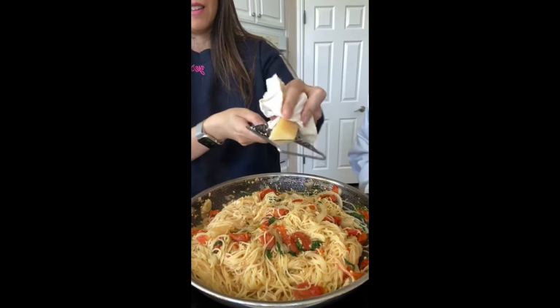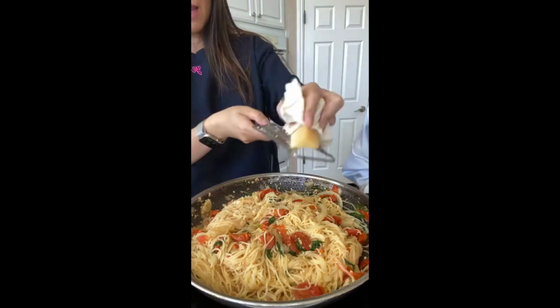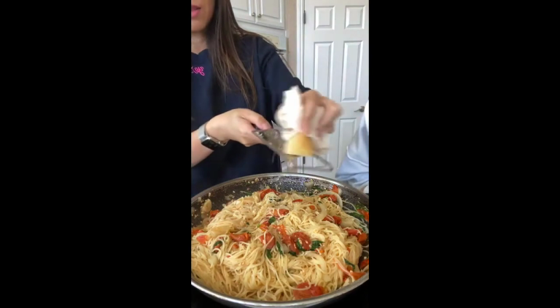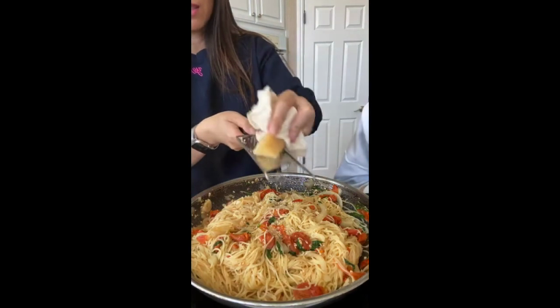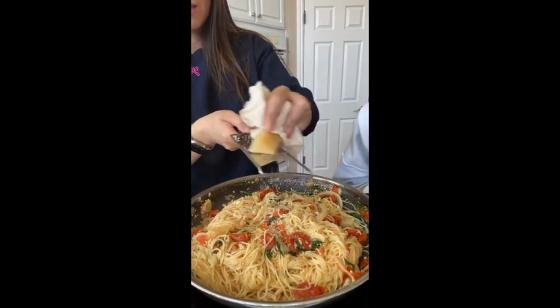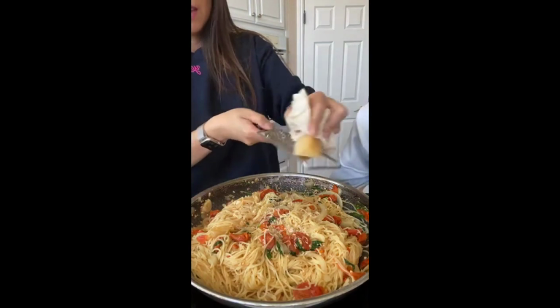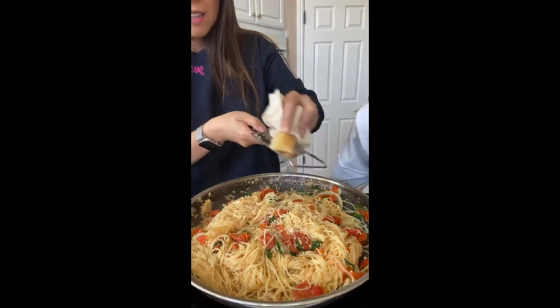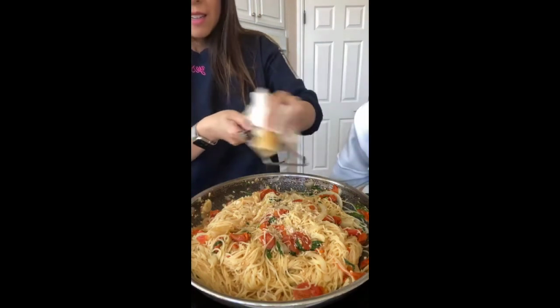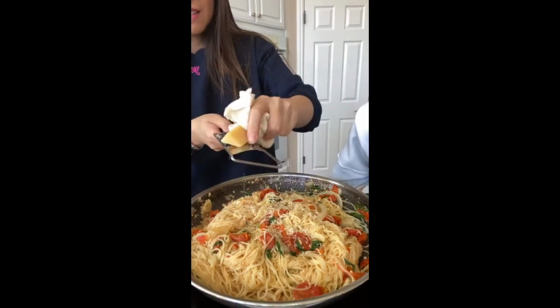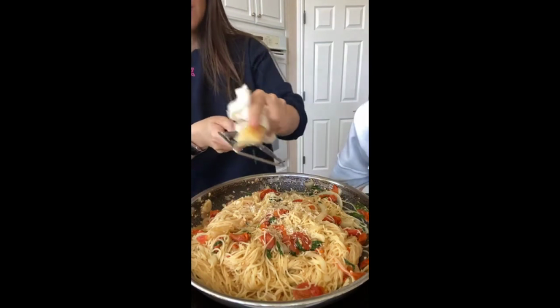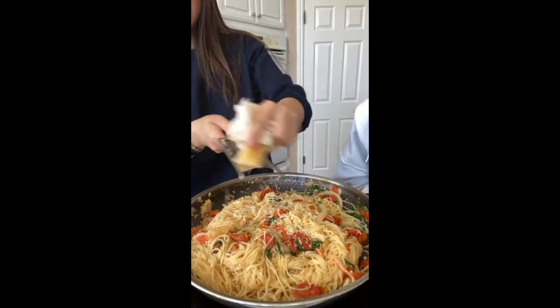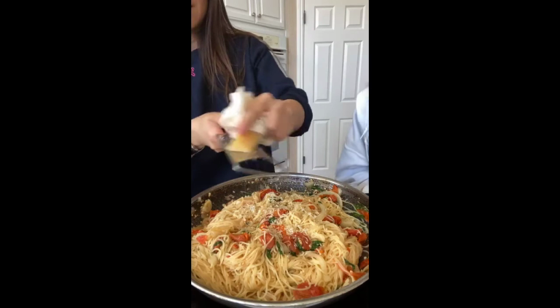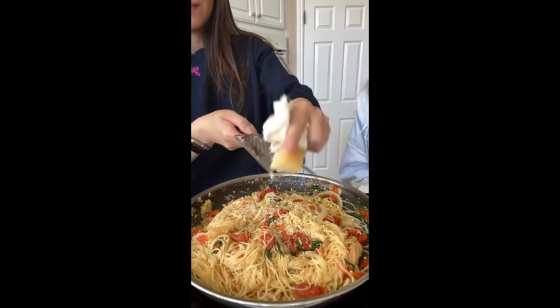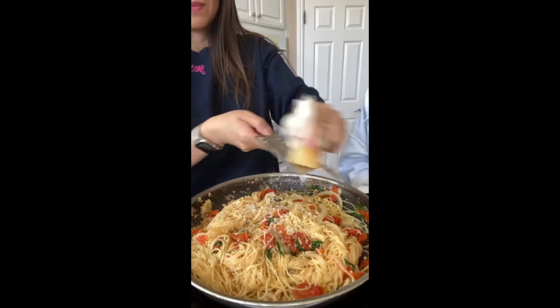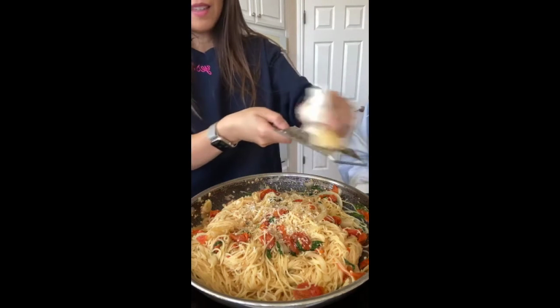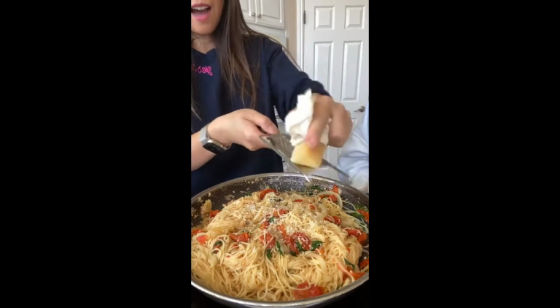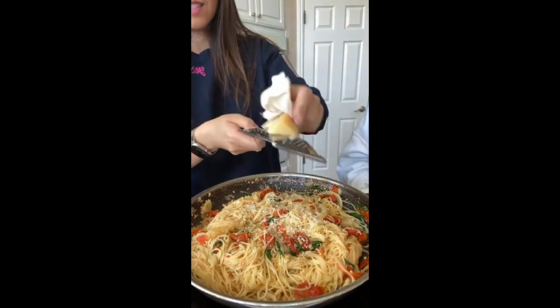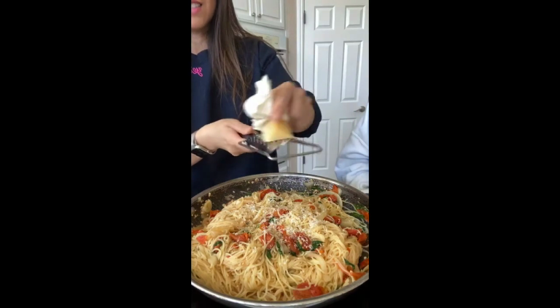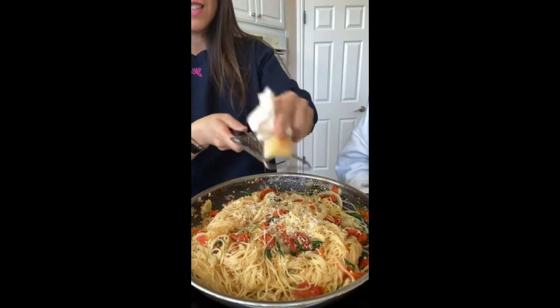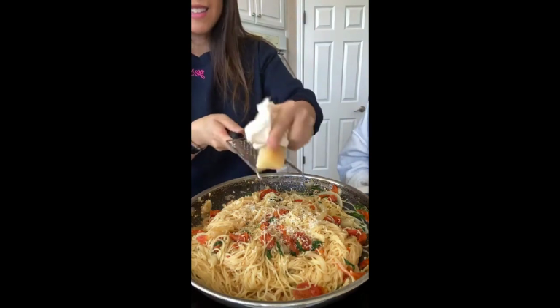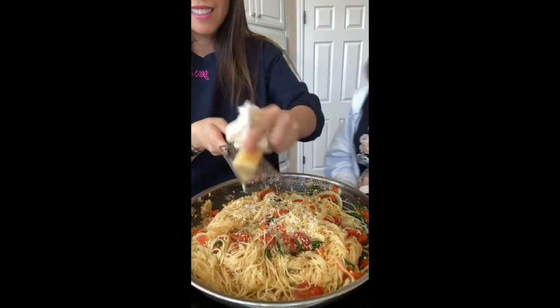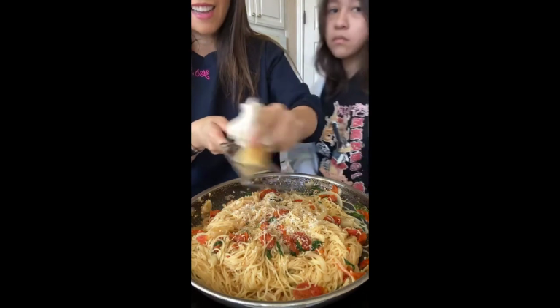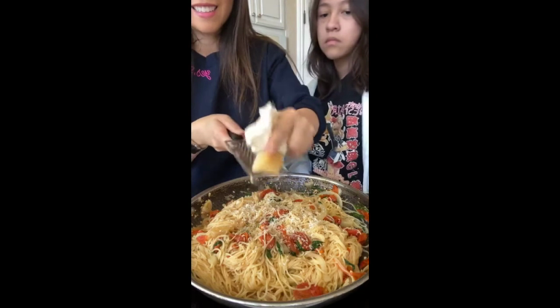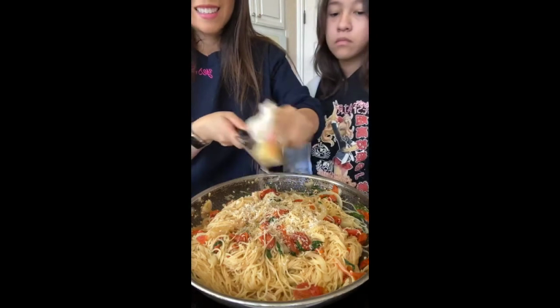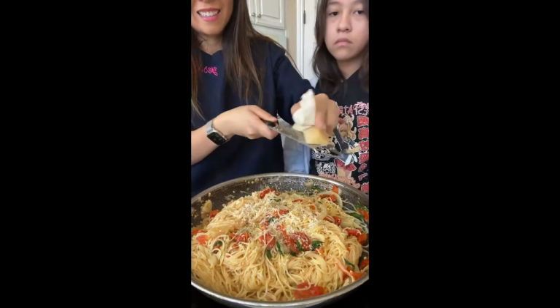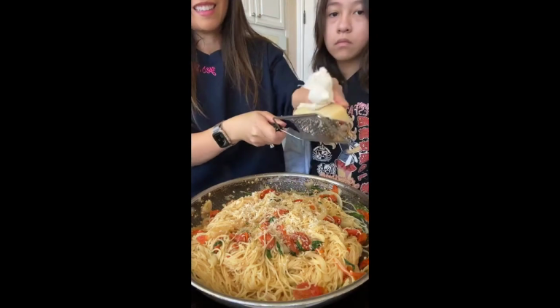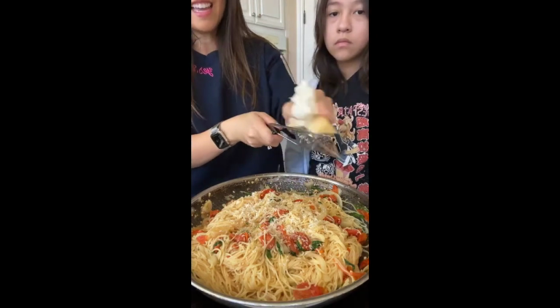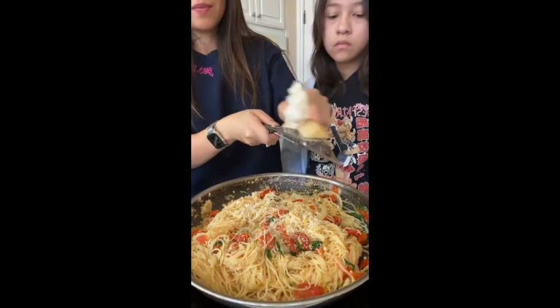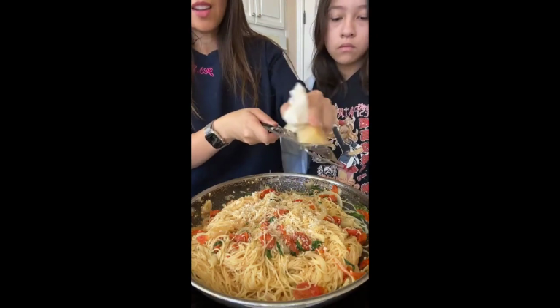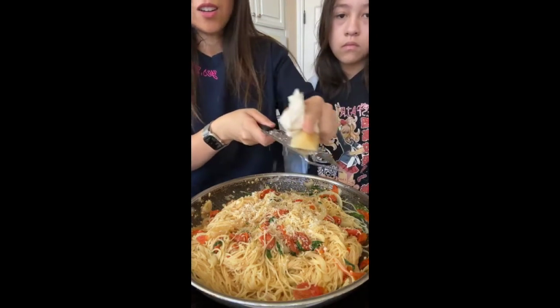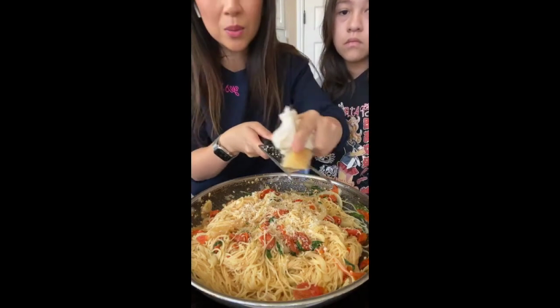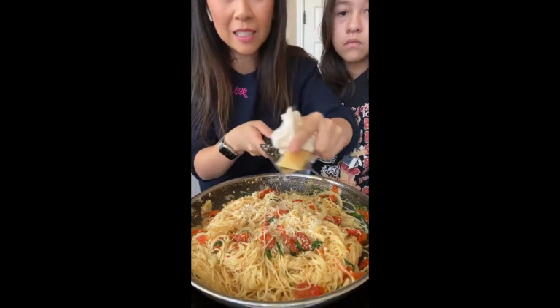Making it rain with parmesan — that's like my catchphrase when I do parmesan cheese. Look how good this looks guys. This is it. This is all you need.